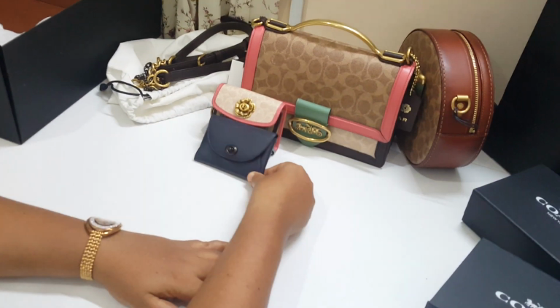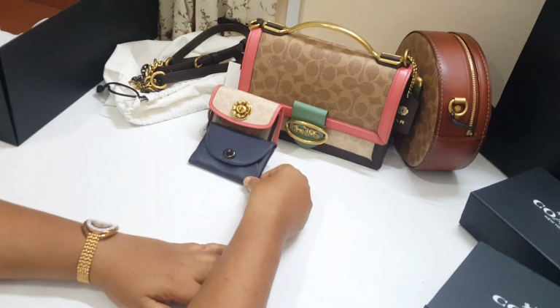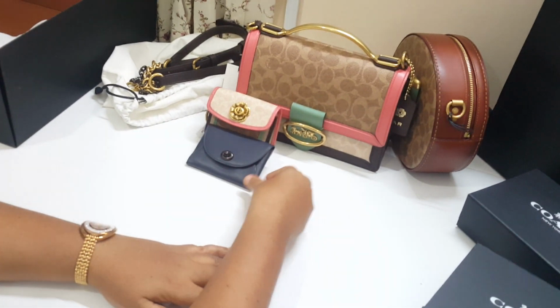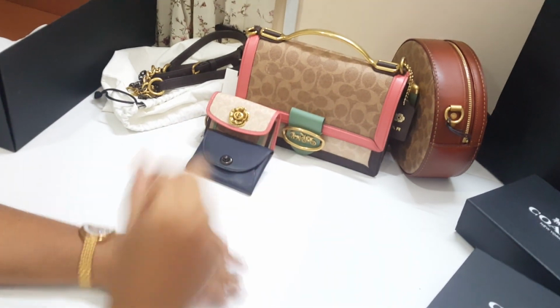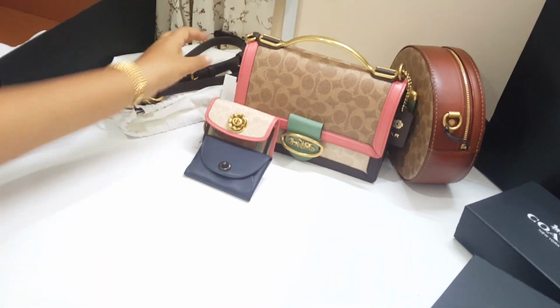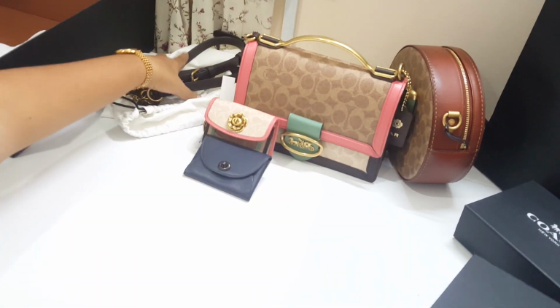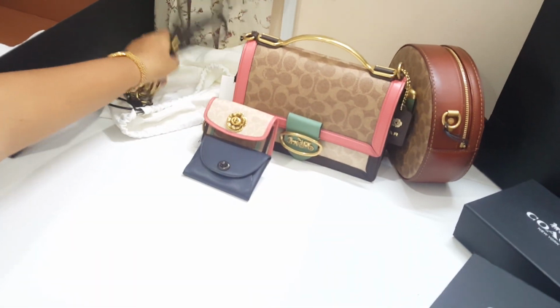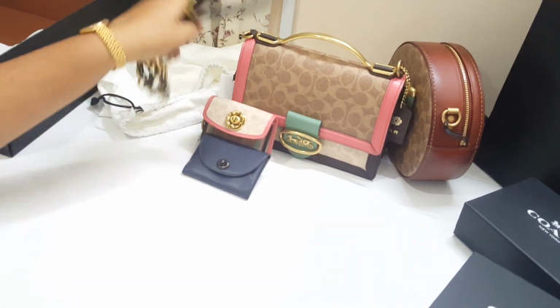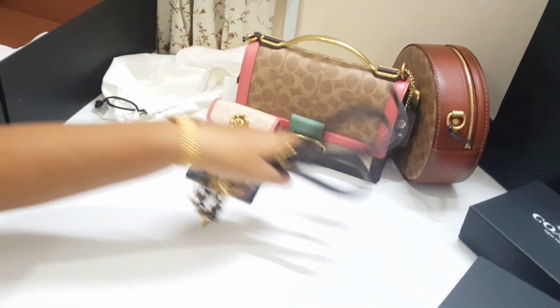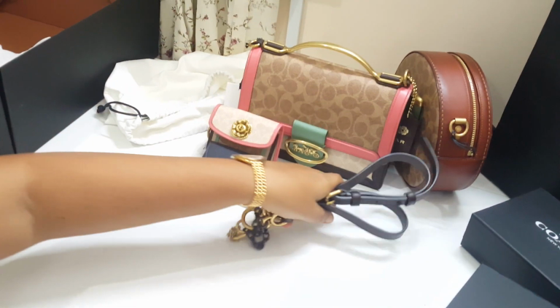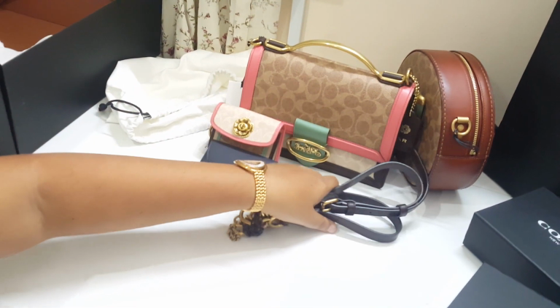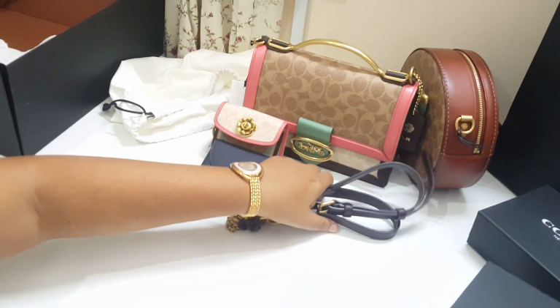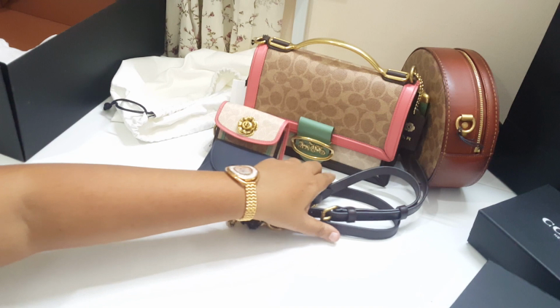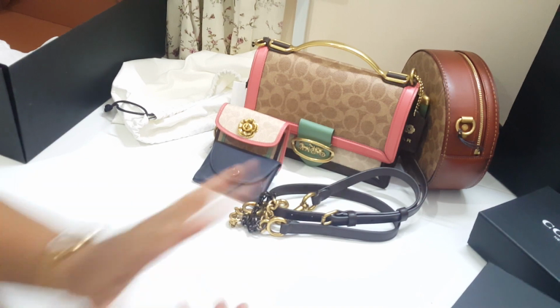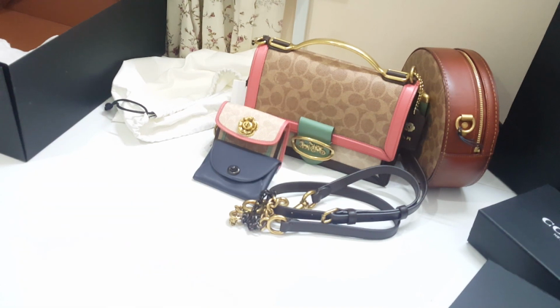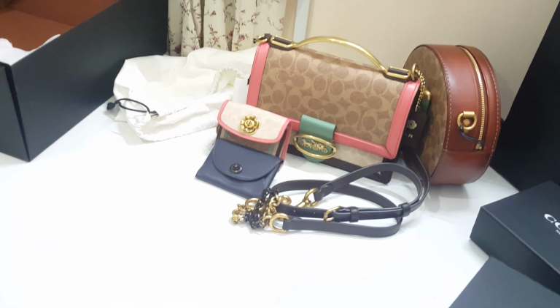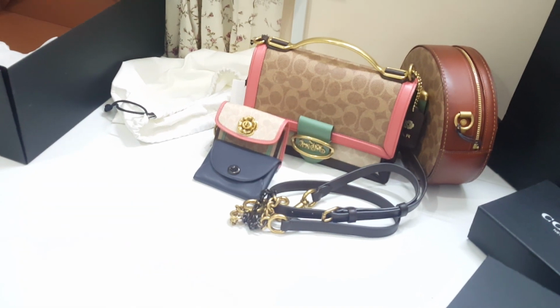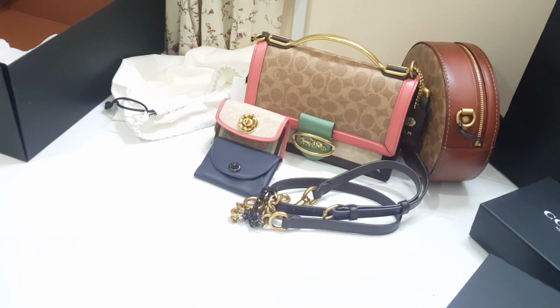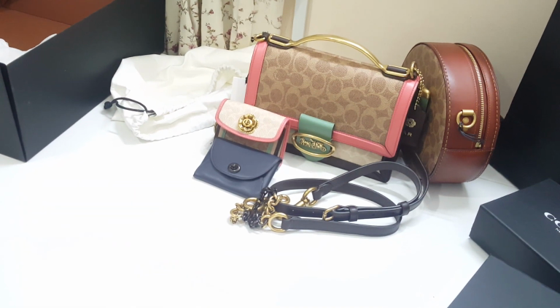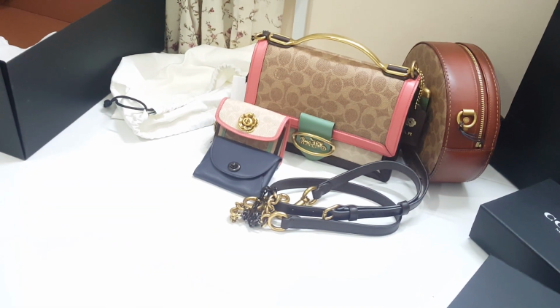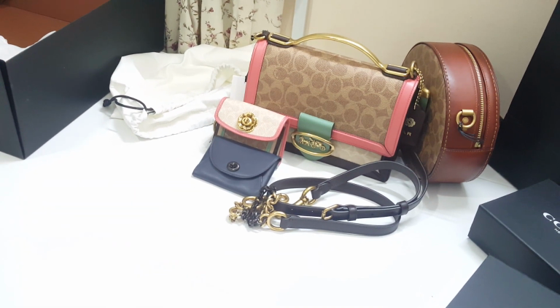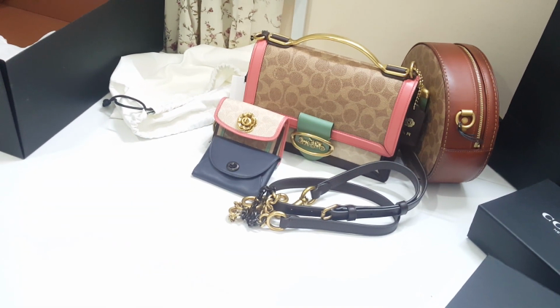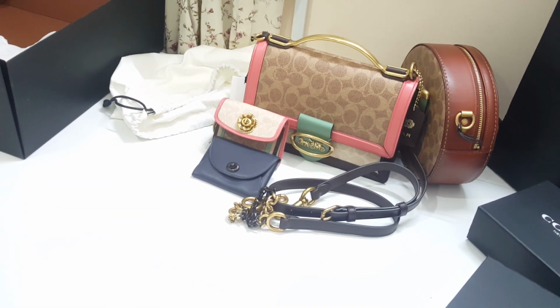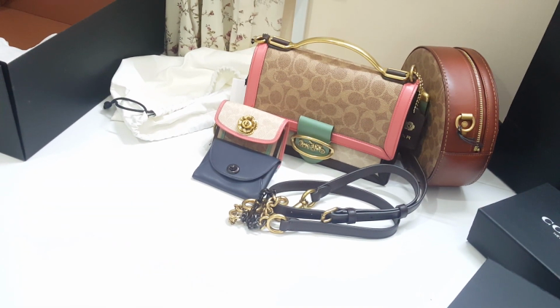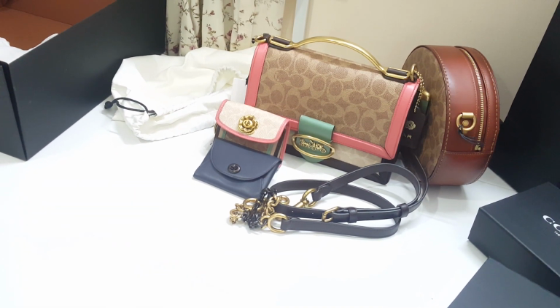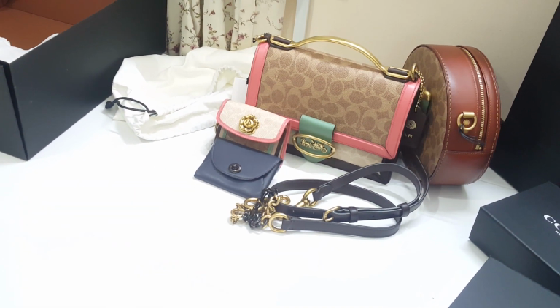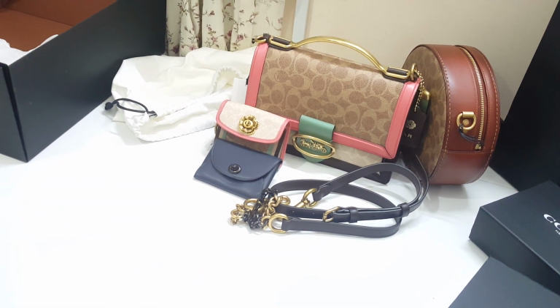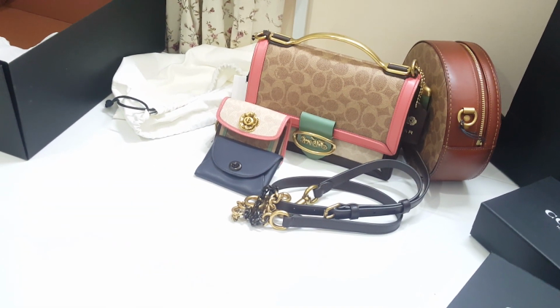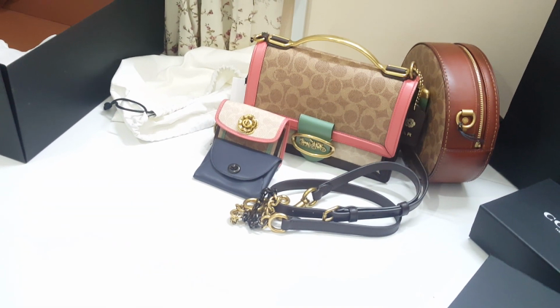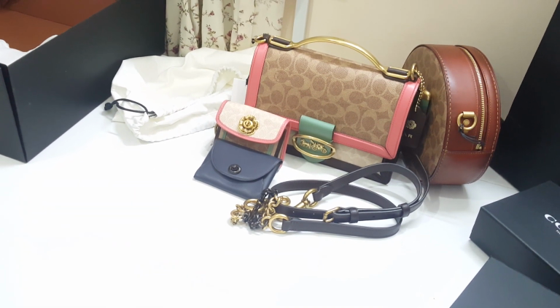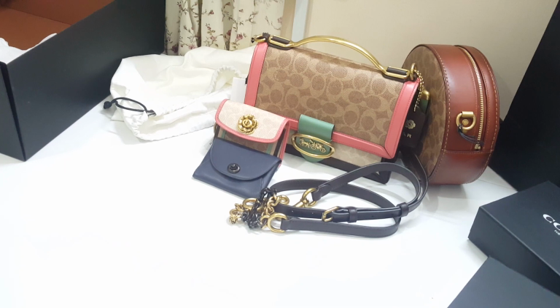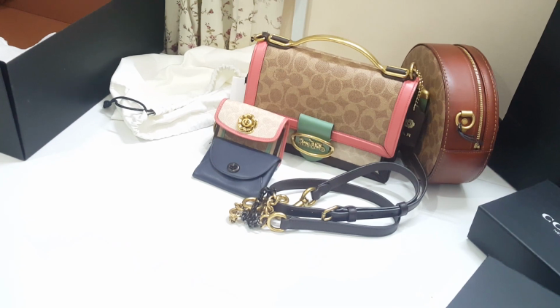So these are the pretty gifts that I received for Mother's Day. Thank you, I hope you enjoyed this video!